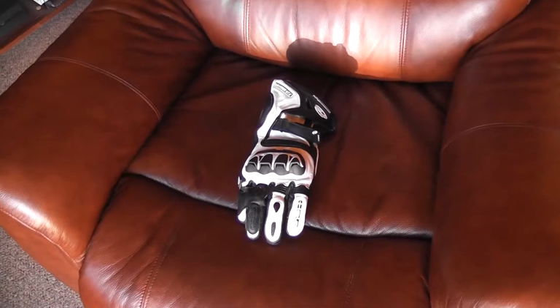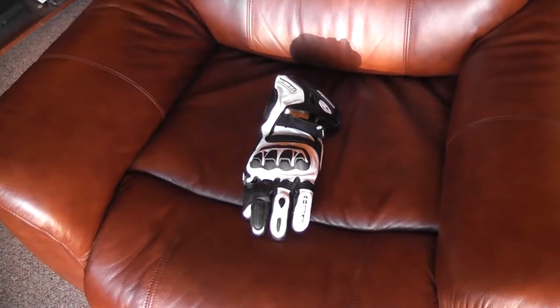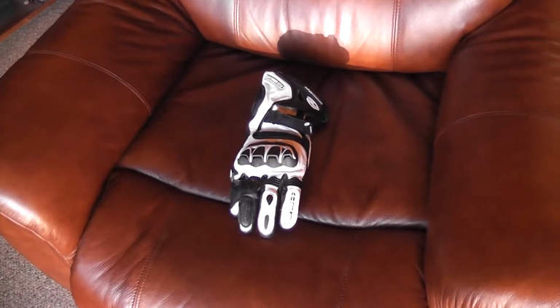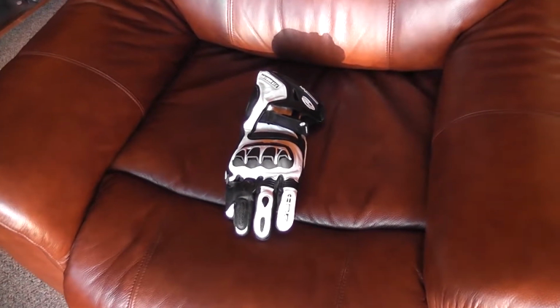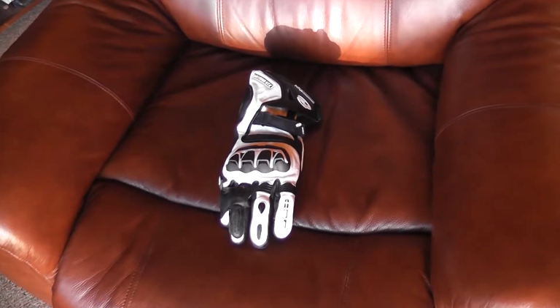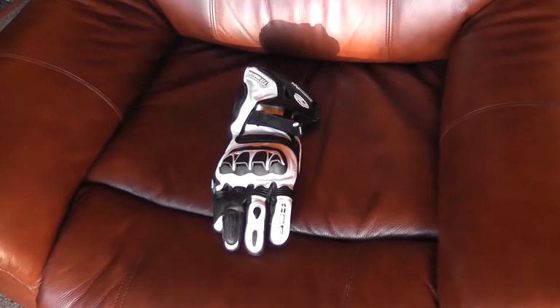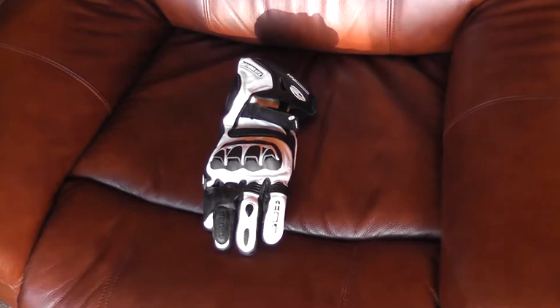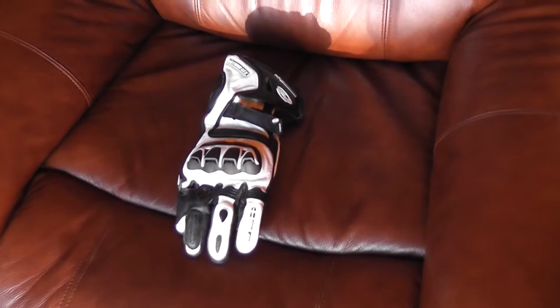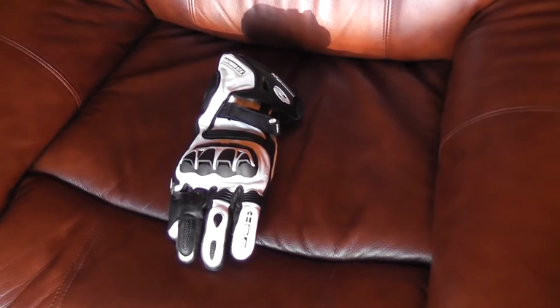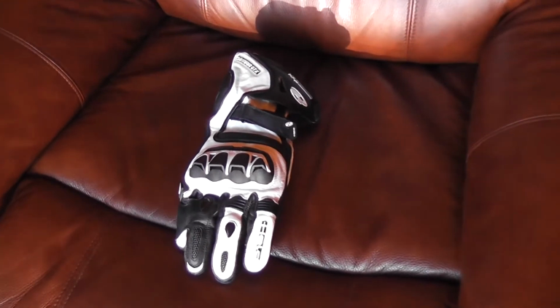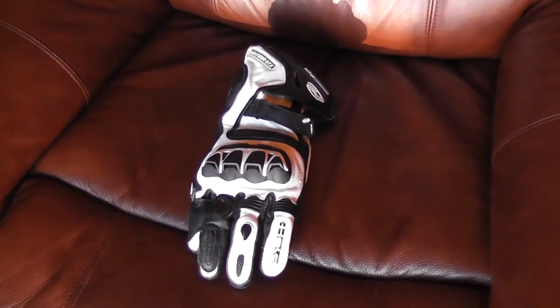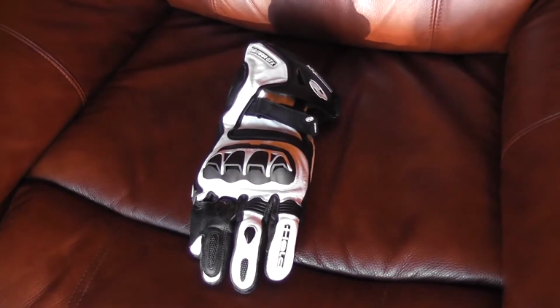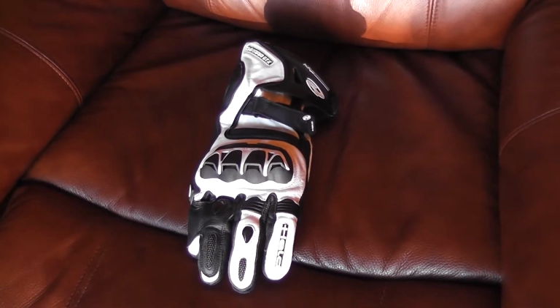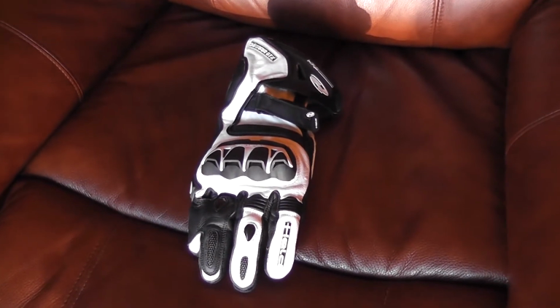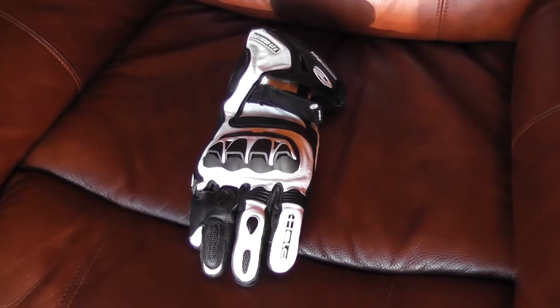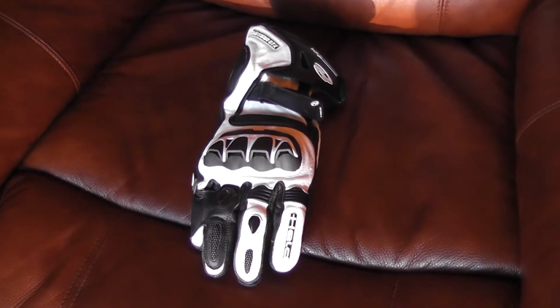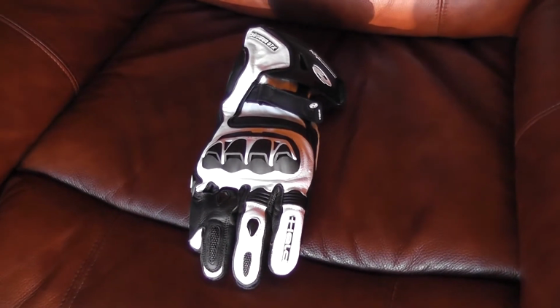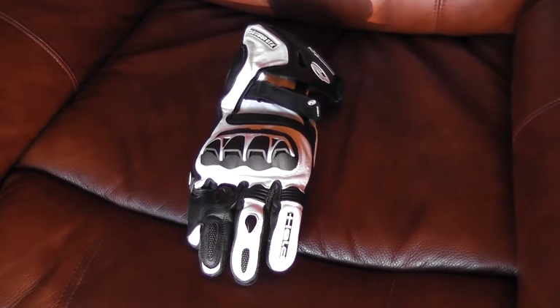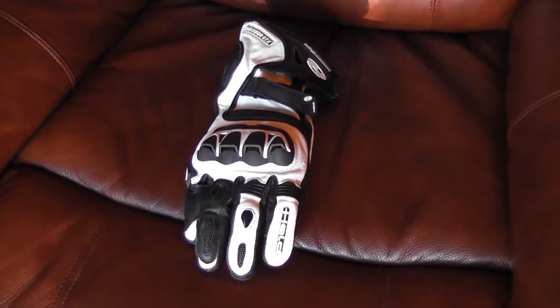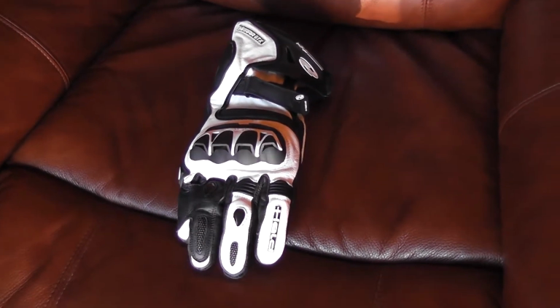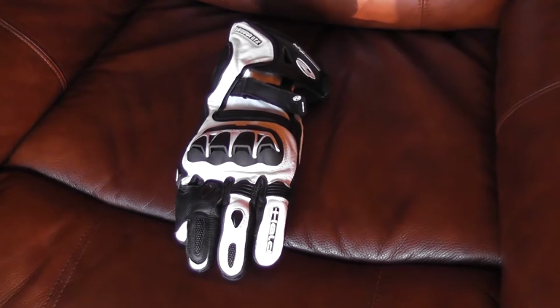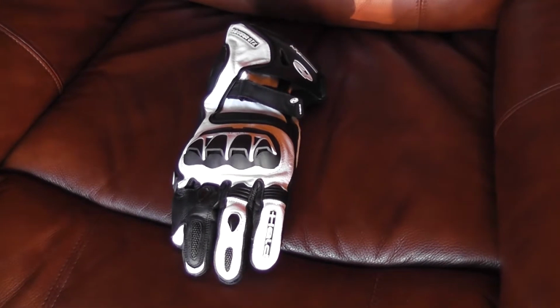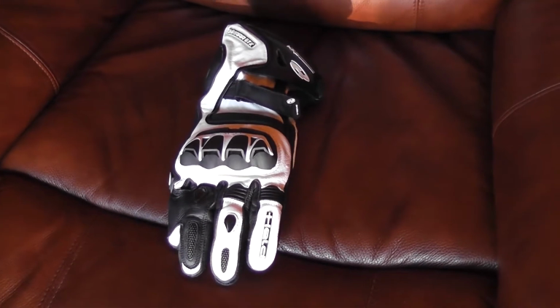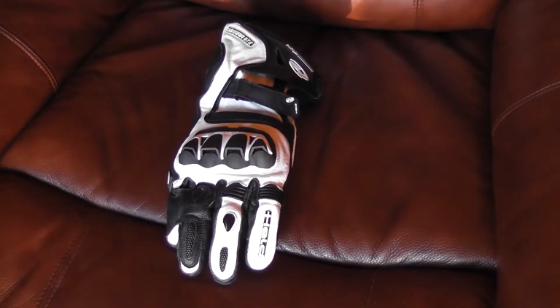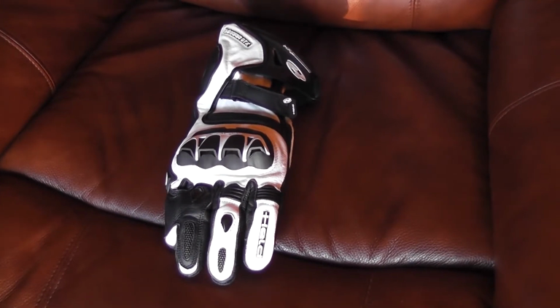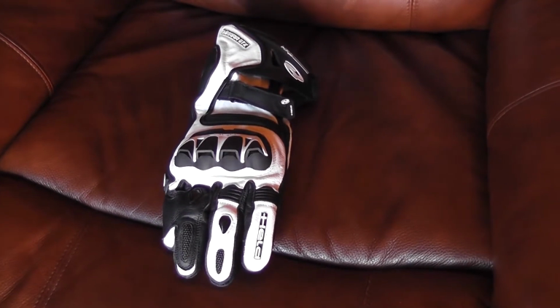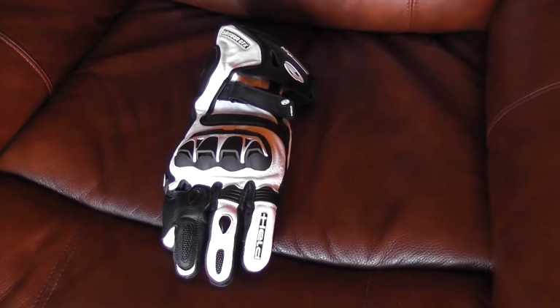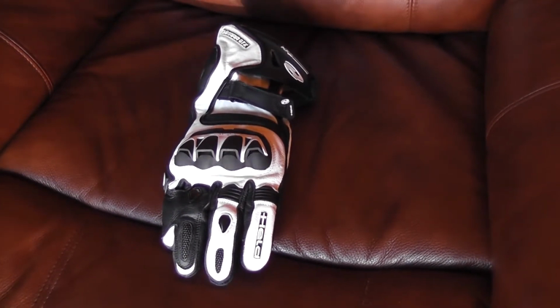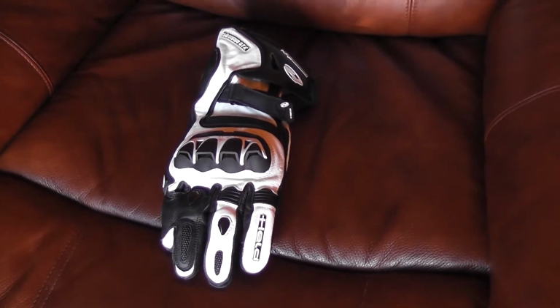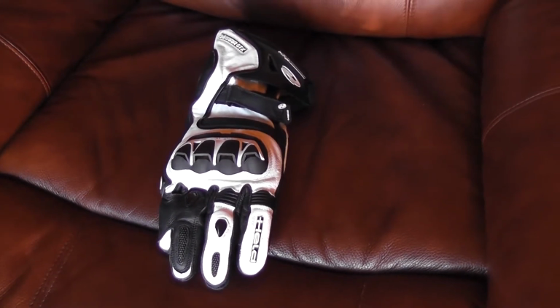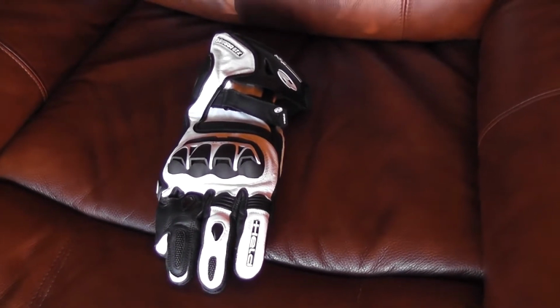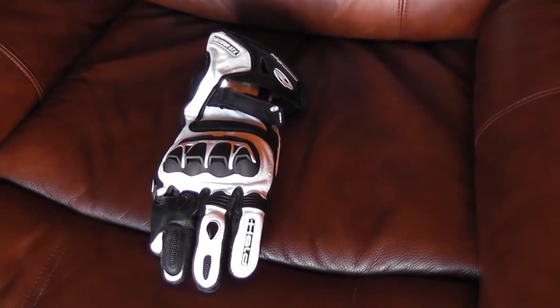I just want to have a little bit of a close look at these — they've really caught my eye. Waterproof, yes waterproof race gloves: the Chikara GTX Gore-Tex.